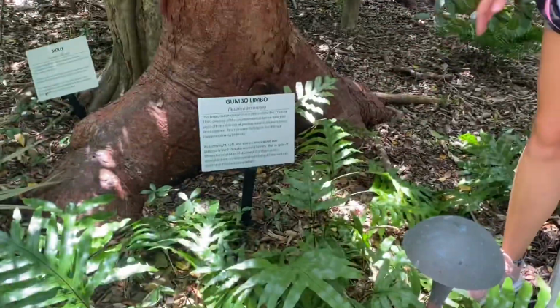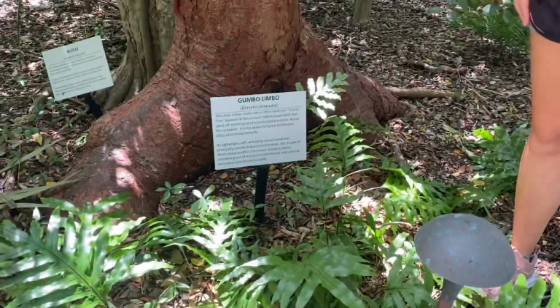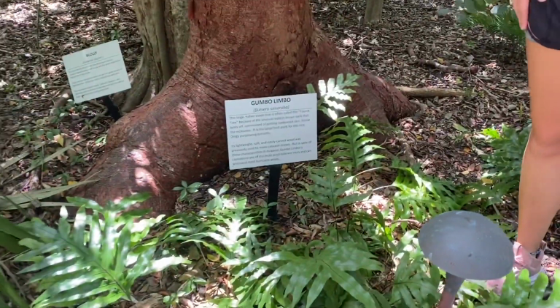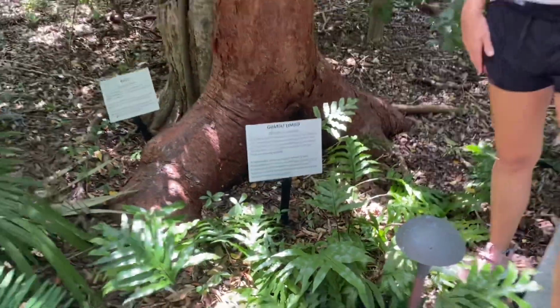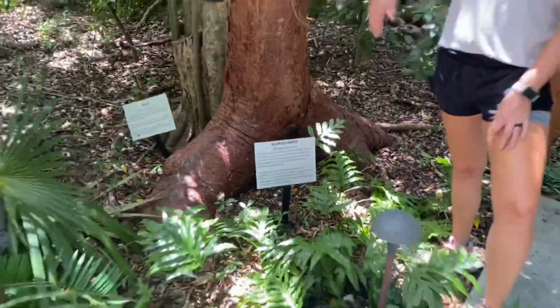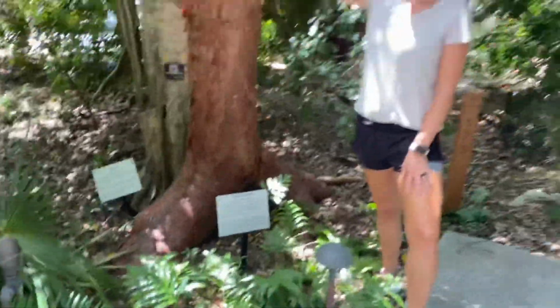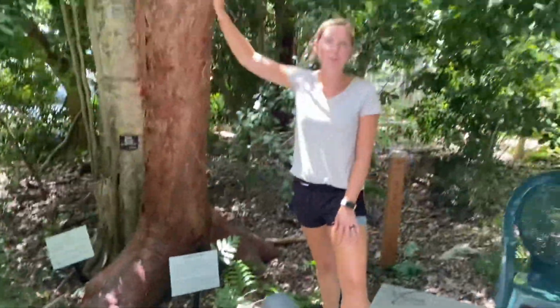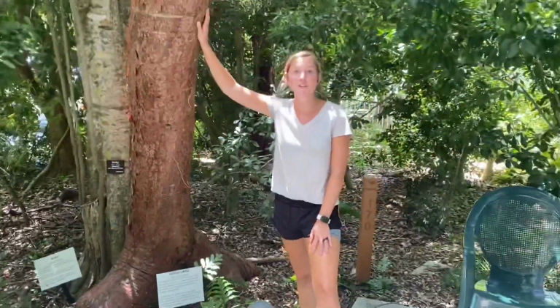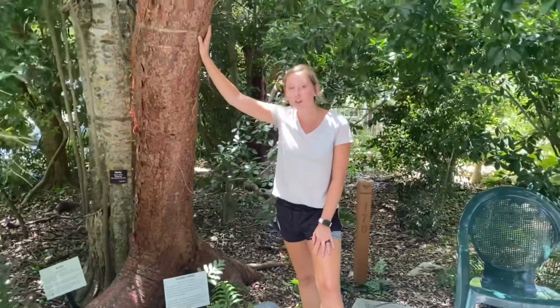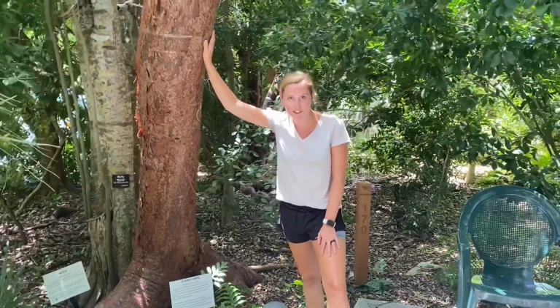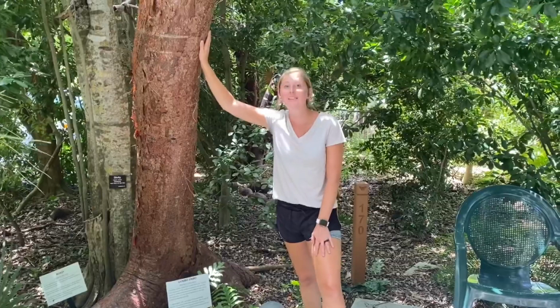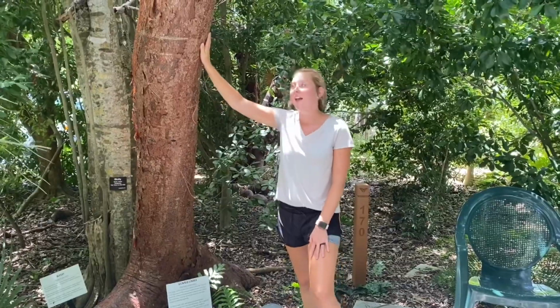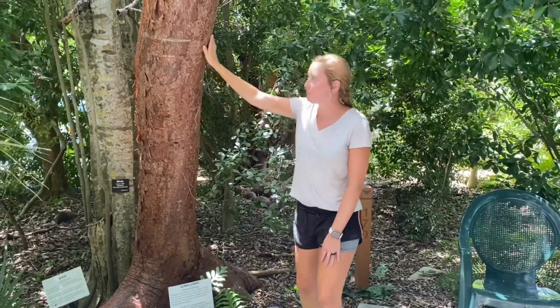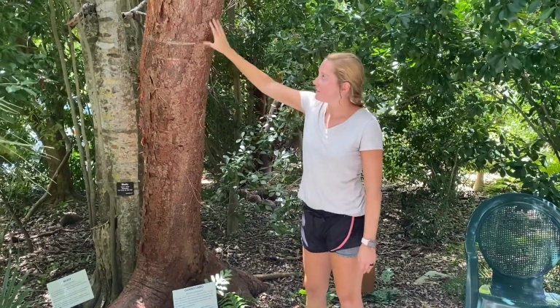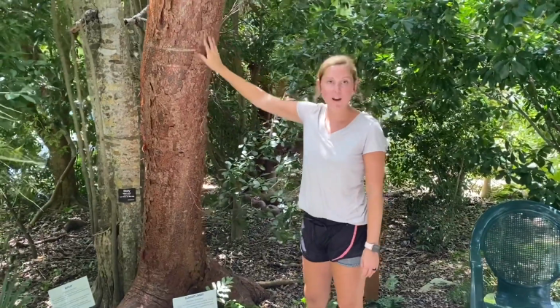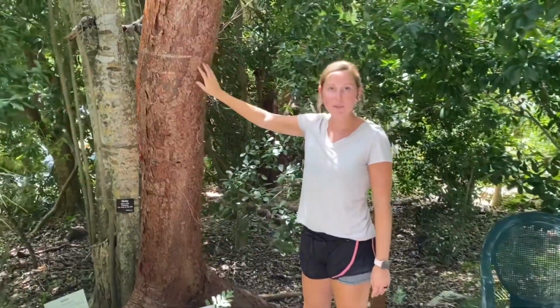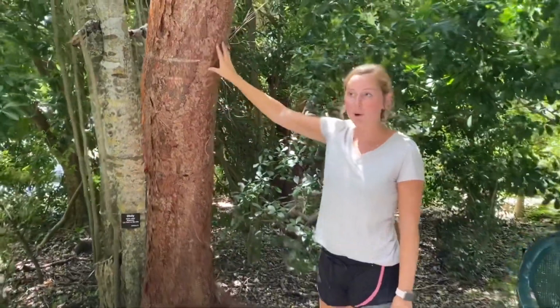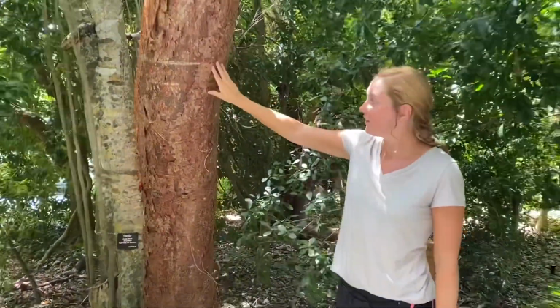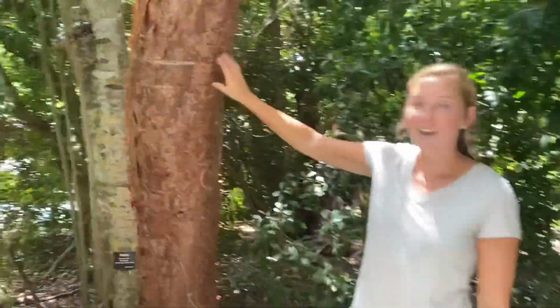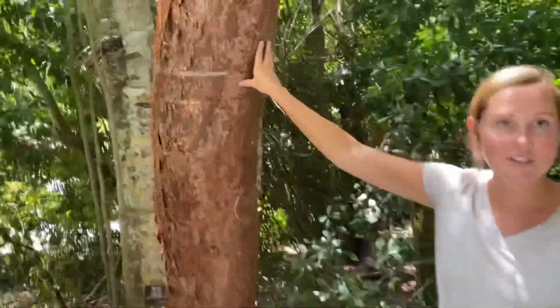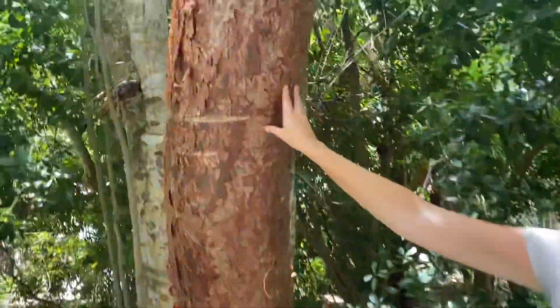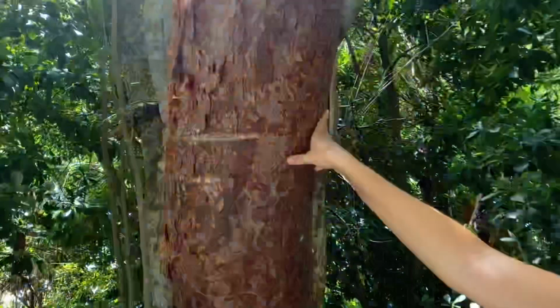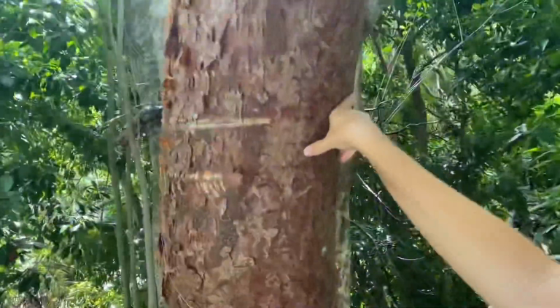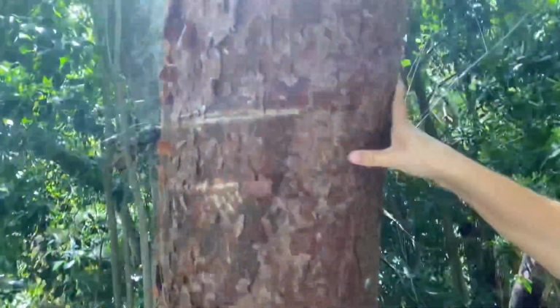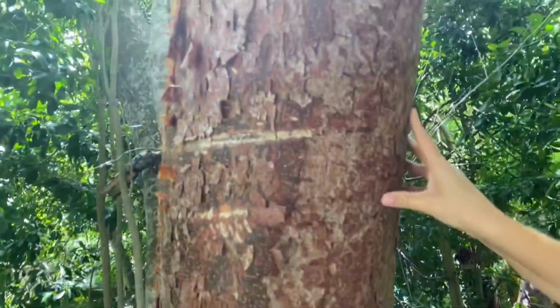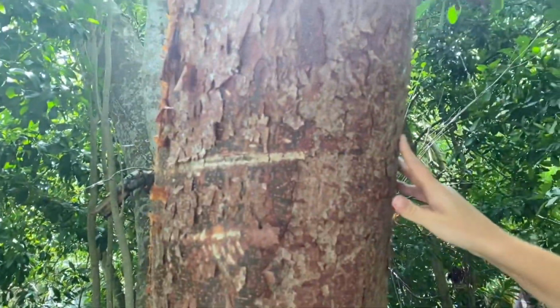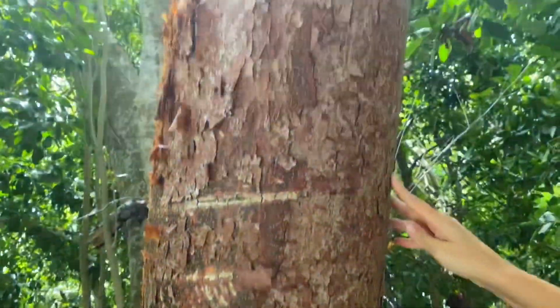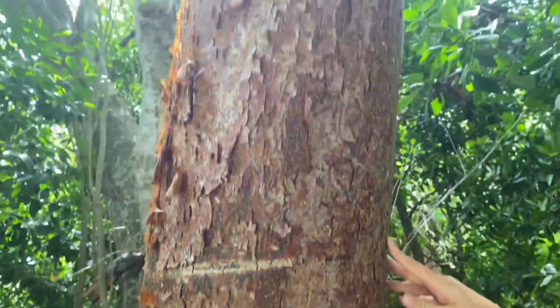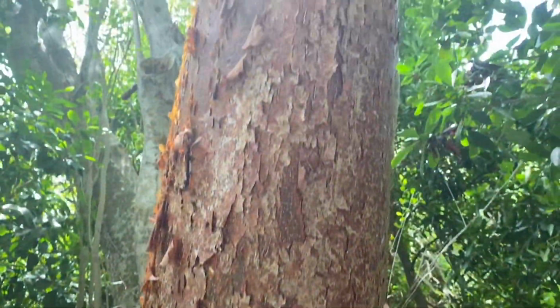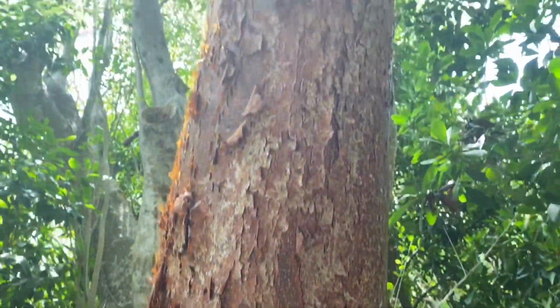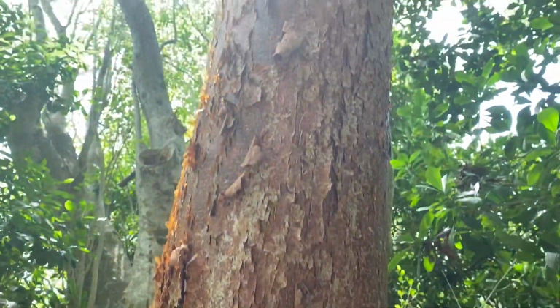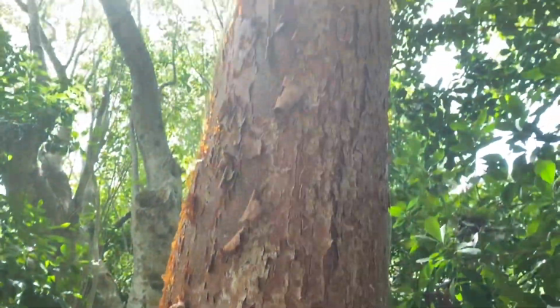A lot of you might have heard this tree being referred to as the tourist tree, and that's because this red peely bark kind of resembles a little sunburn like some of our tourists might get when they come into our strong Florida Keys sunshine.